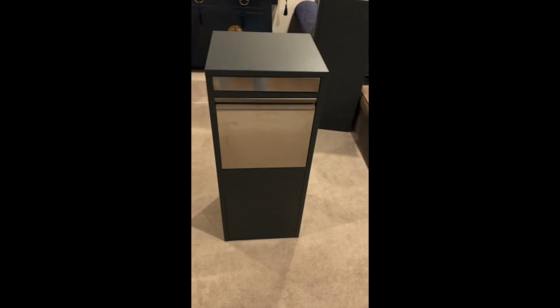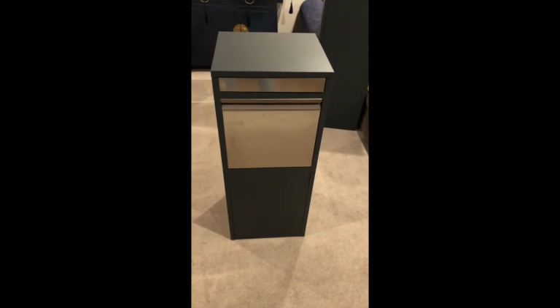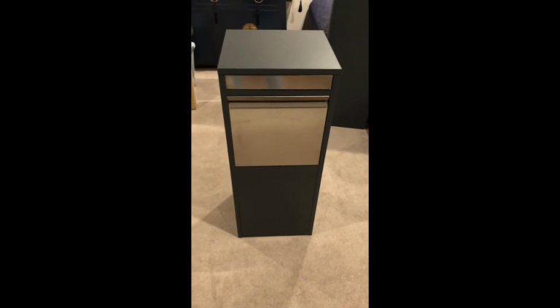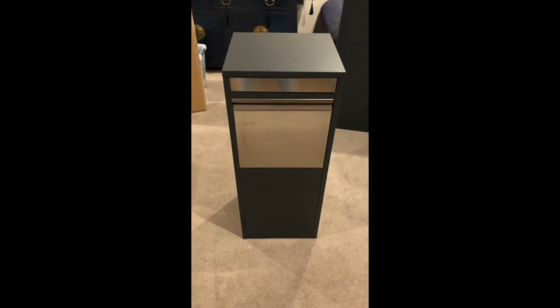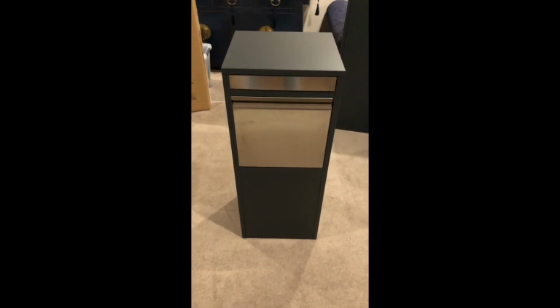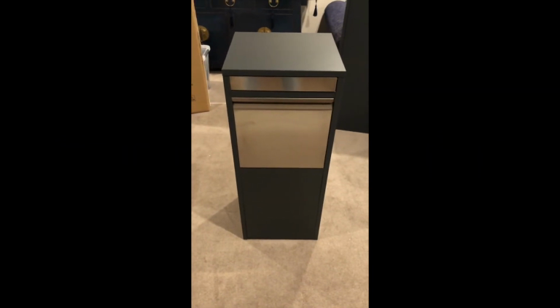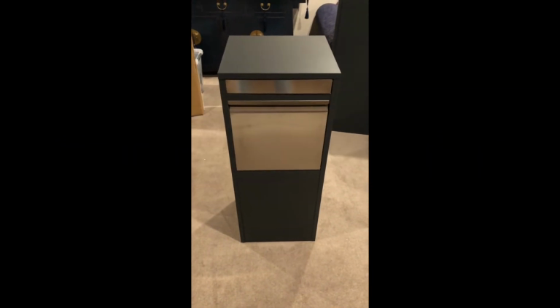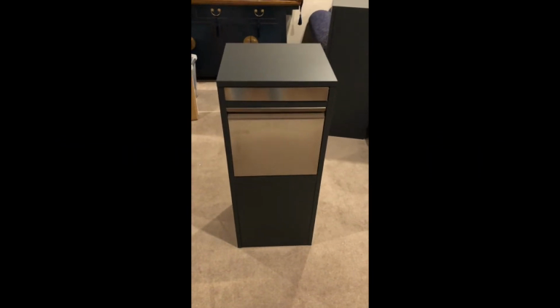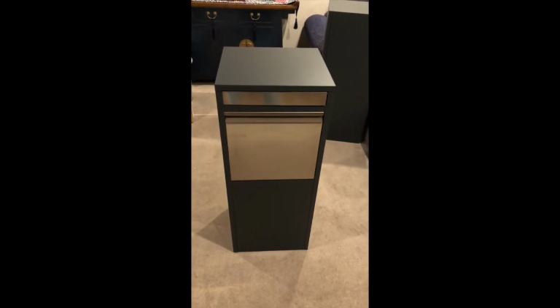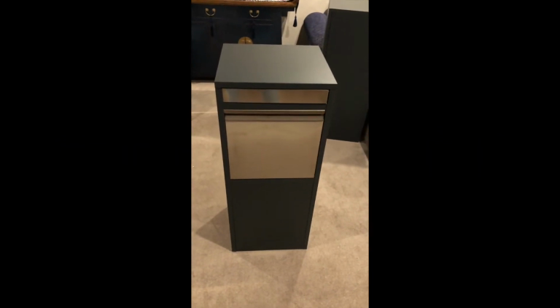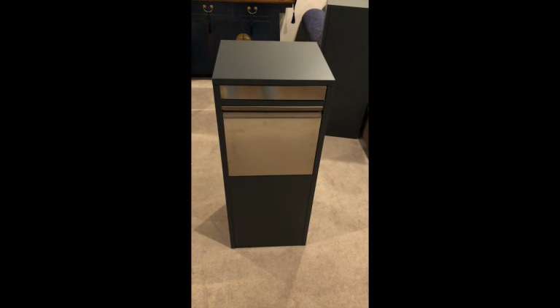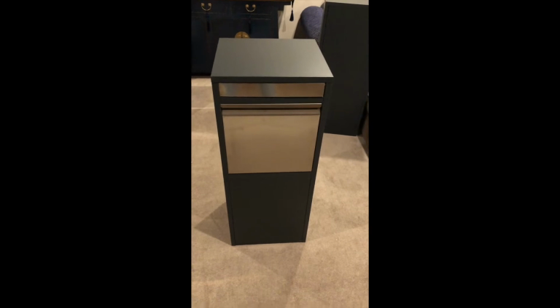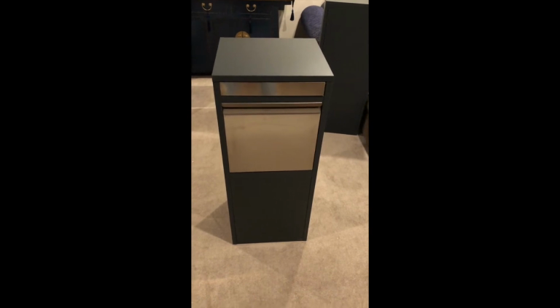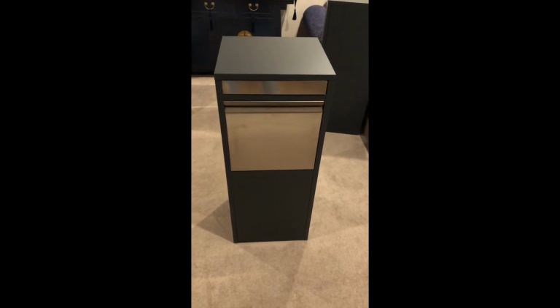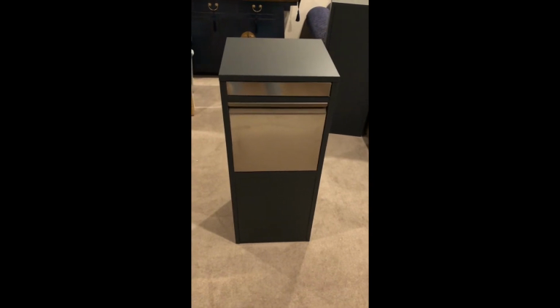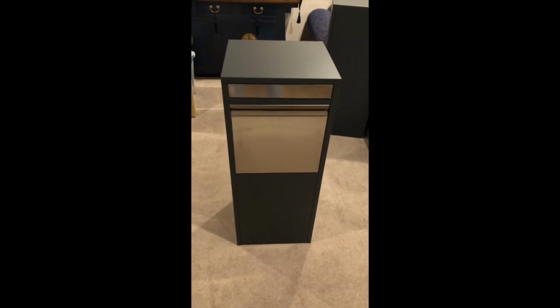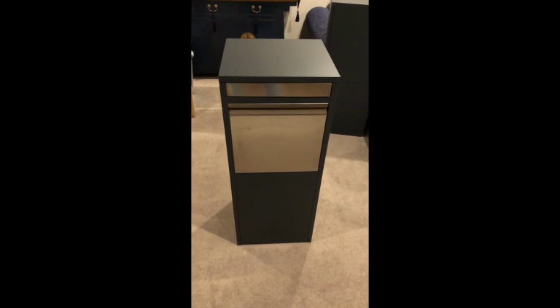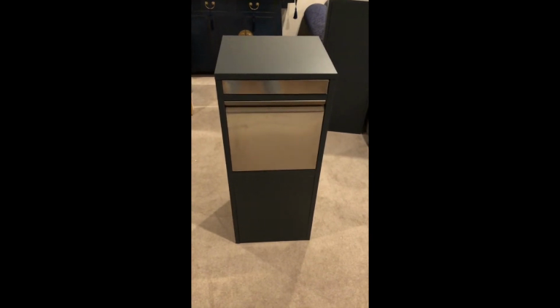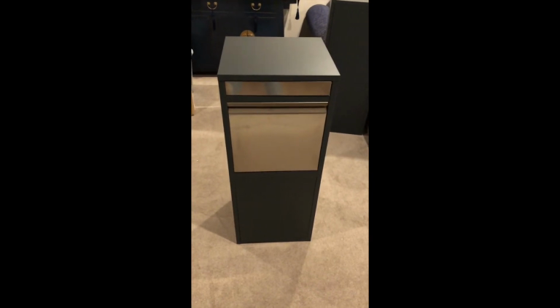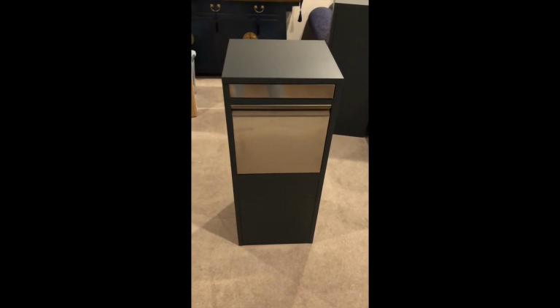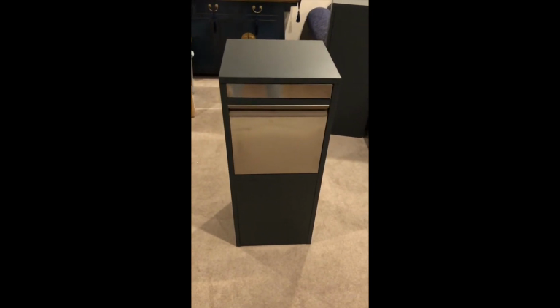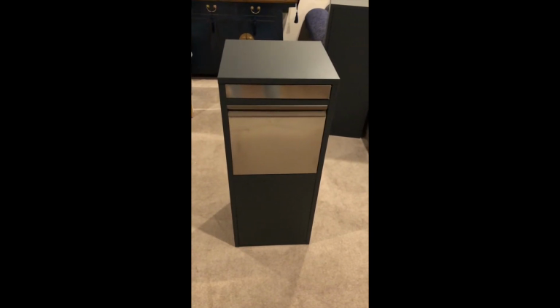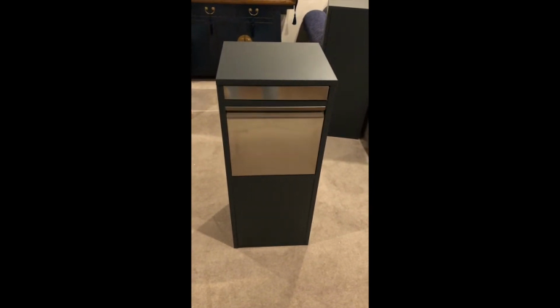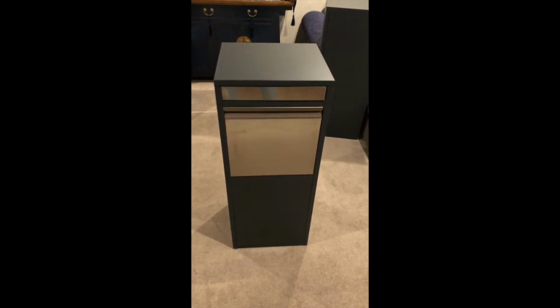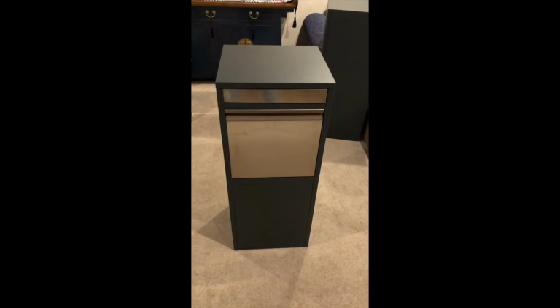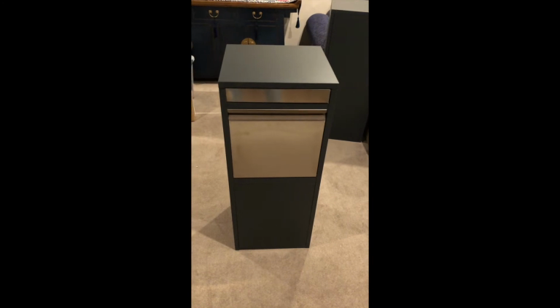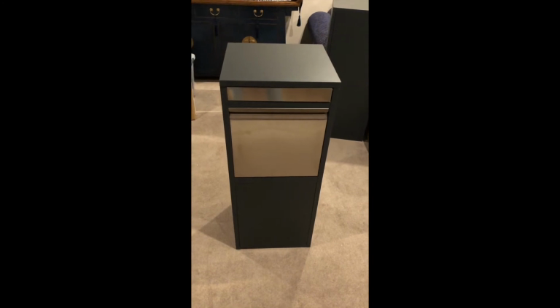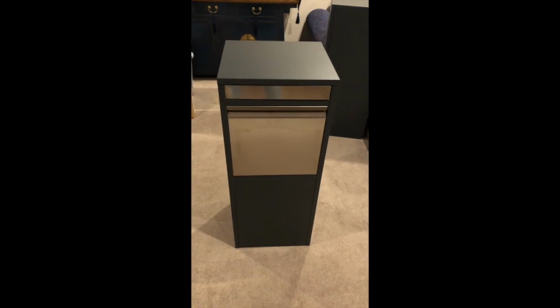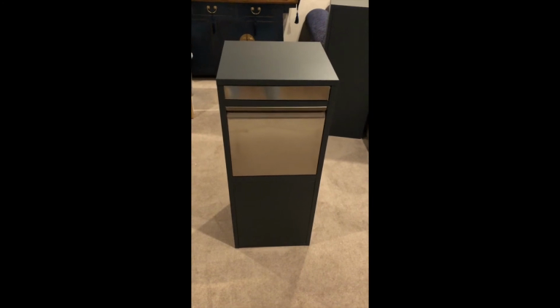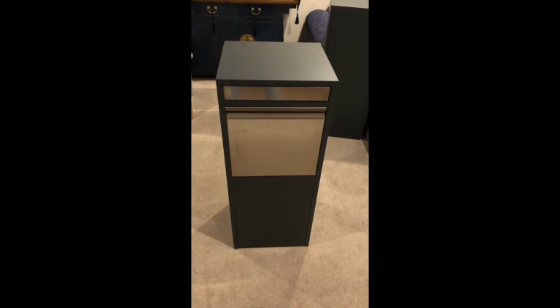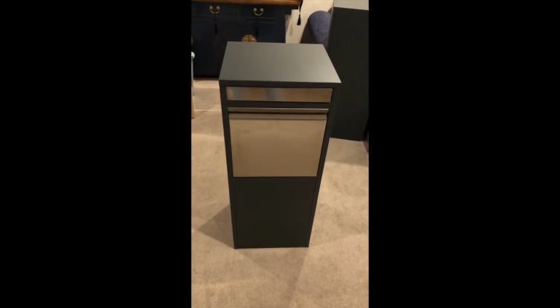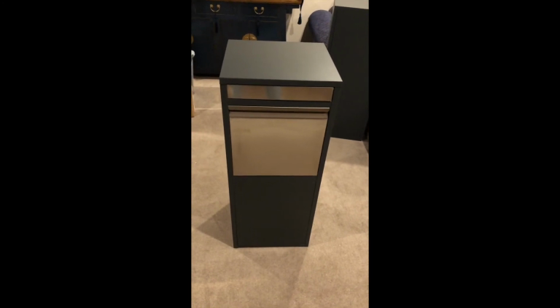Some of you might have been wondering what a parcel box is and how it makes it smart. Well, first of all, why don't we just show you what the parcel box is and how it protects your parcels.